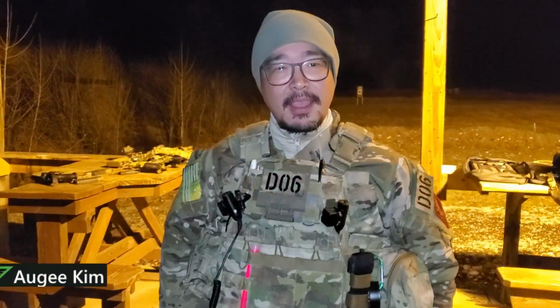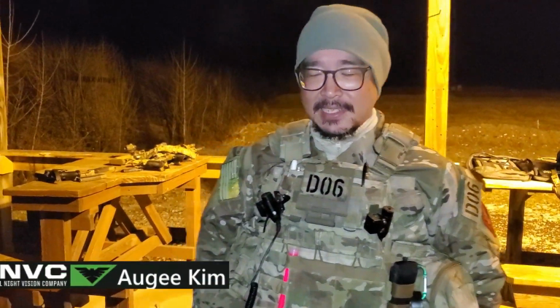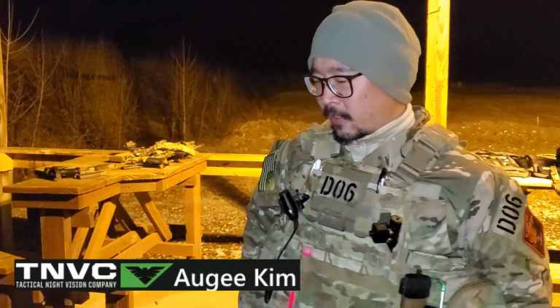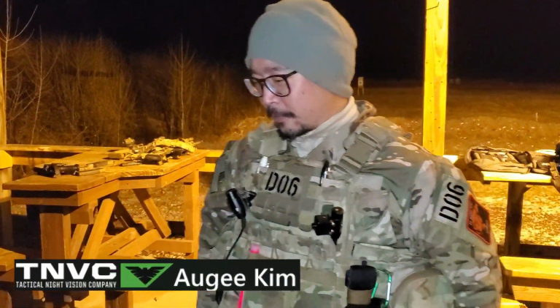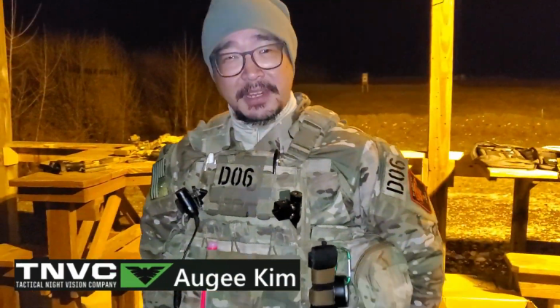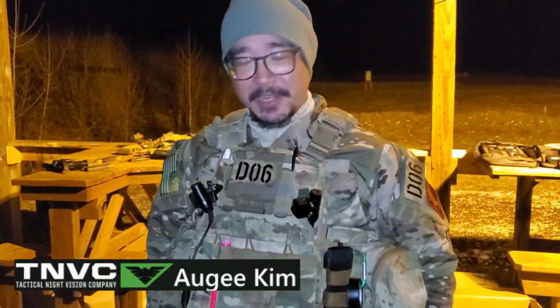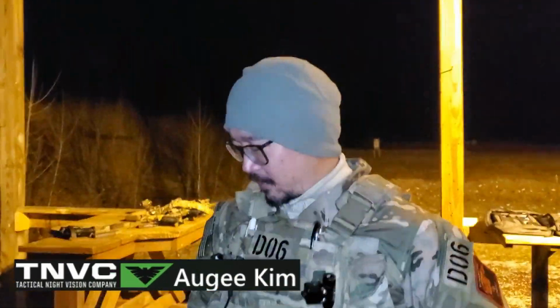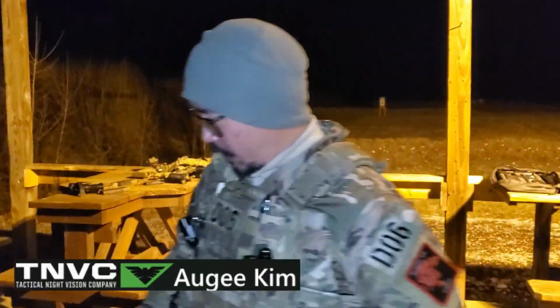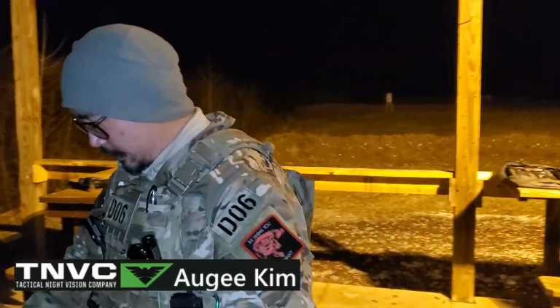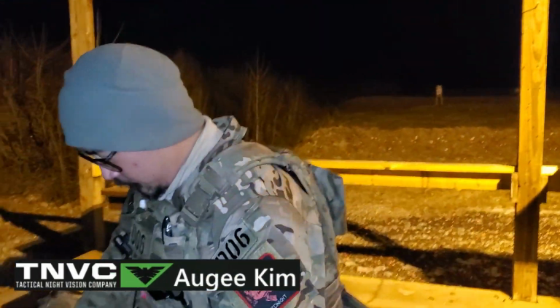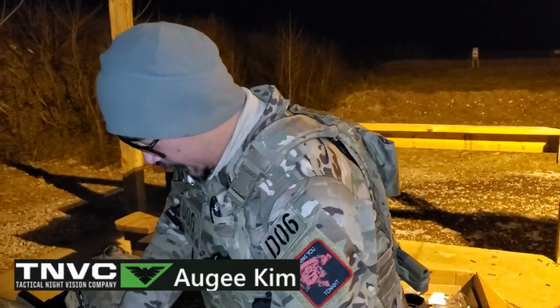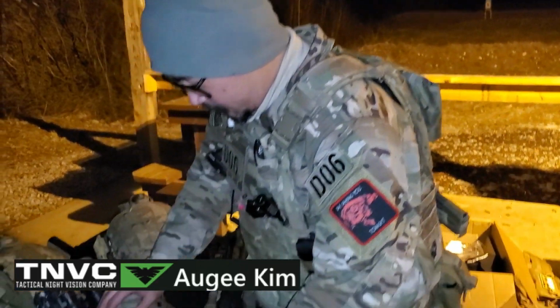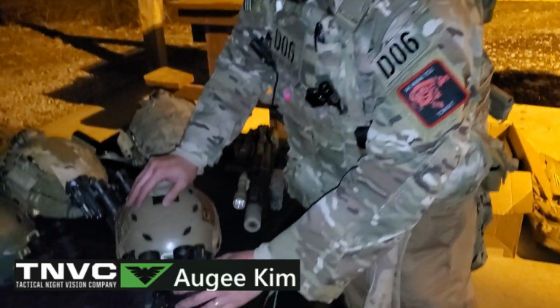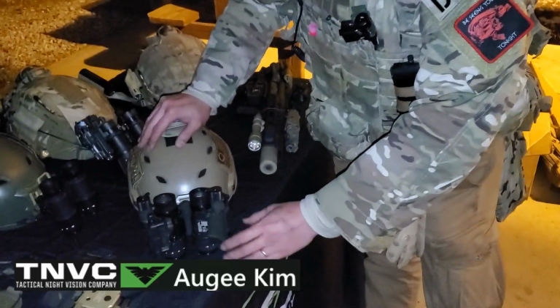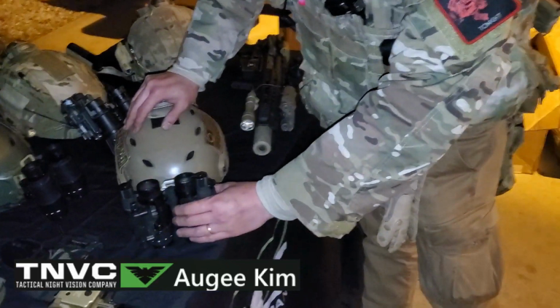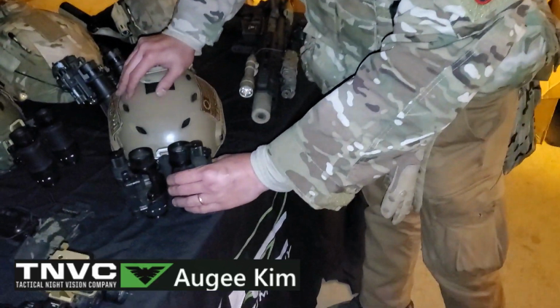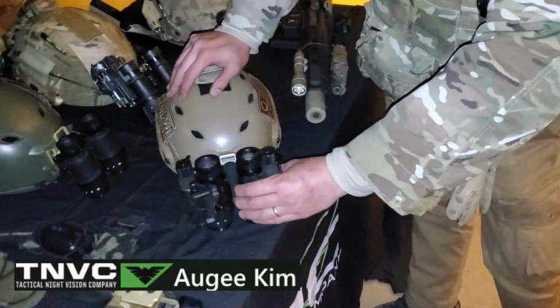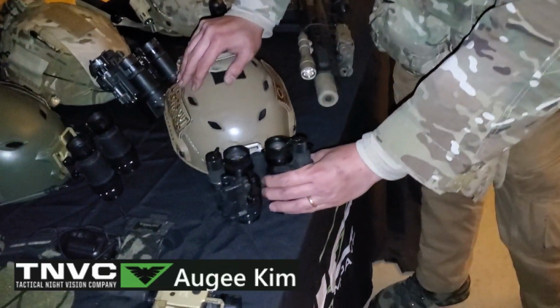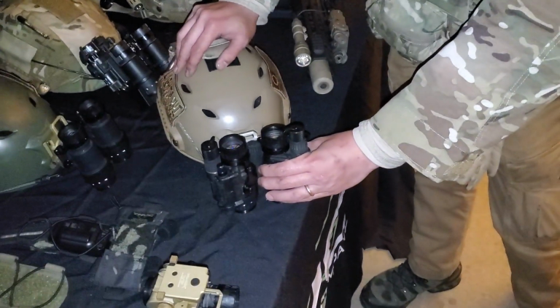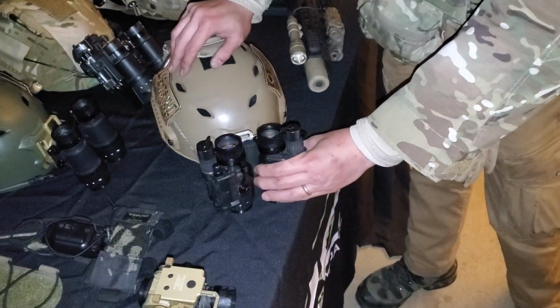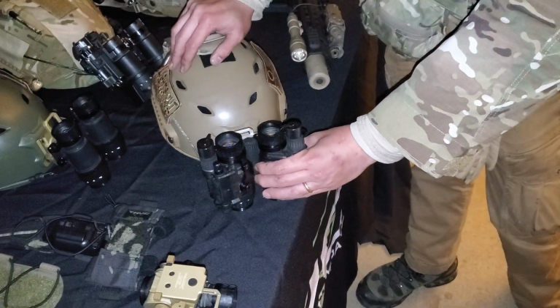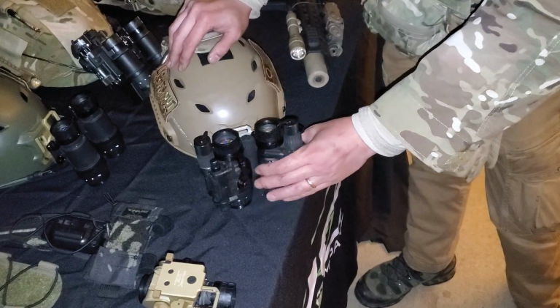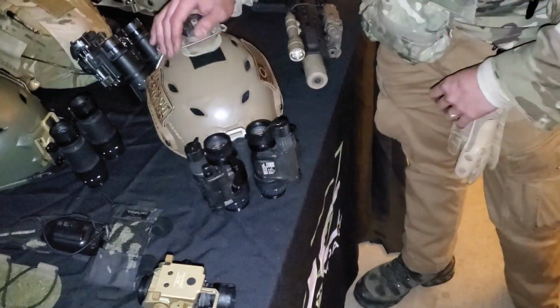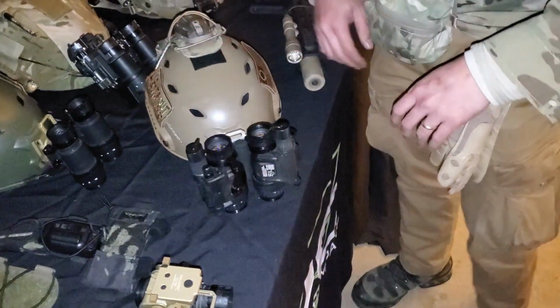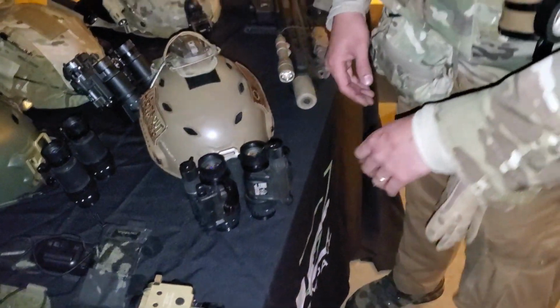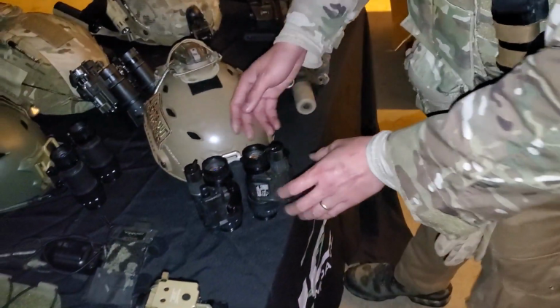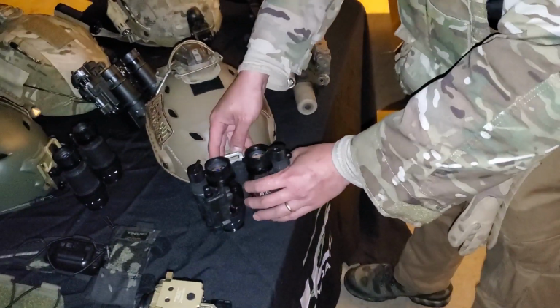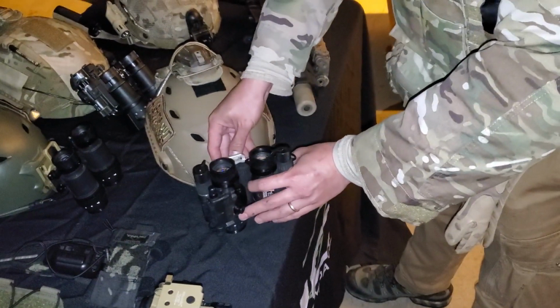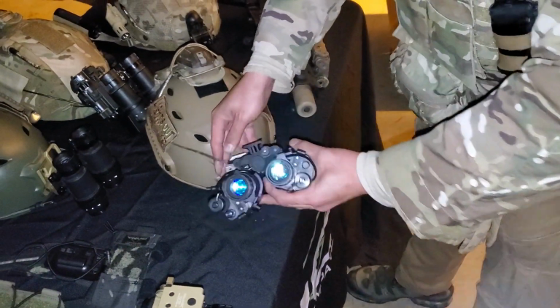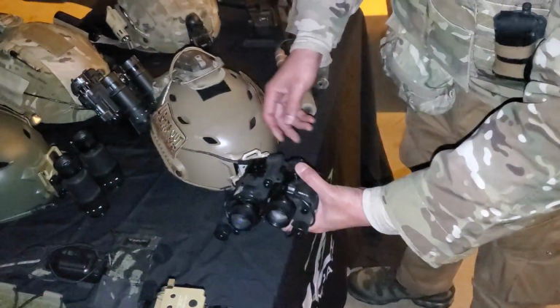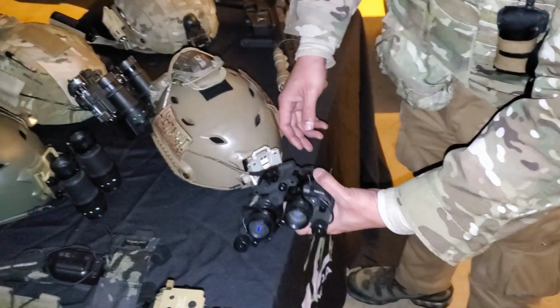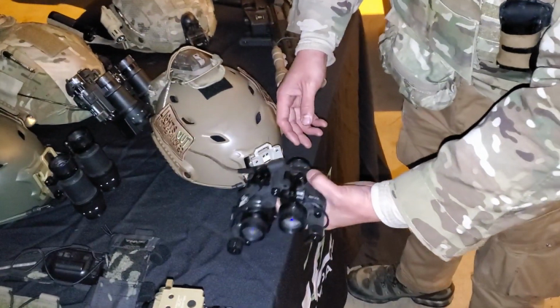Hey guys, I'm Augie Kim from Tactical Night Vision Company. We've got here the TNVC PBS-14 PBM Powered Bridge Mount. So what it is, it's basically a bridge system for the PBS-14.